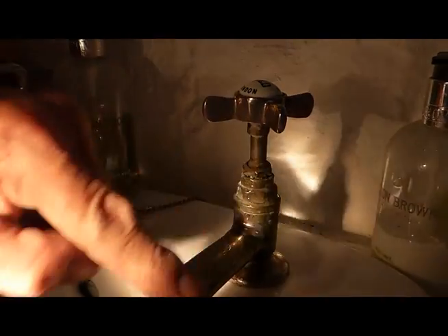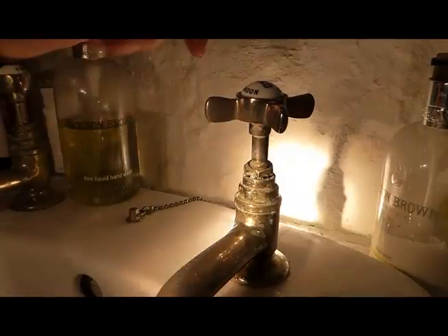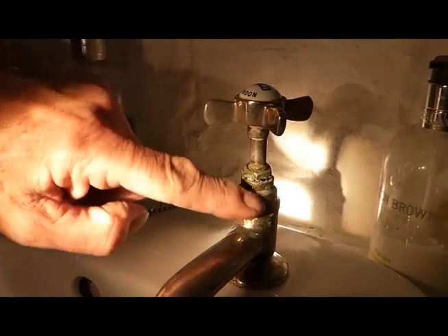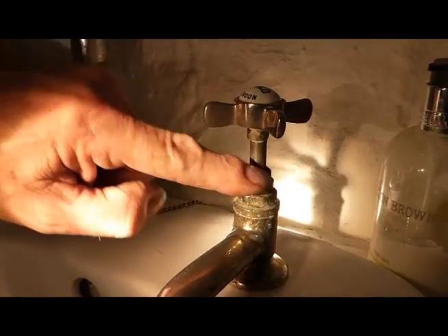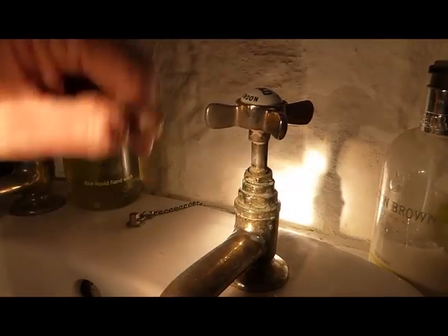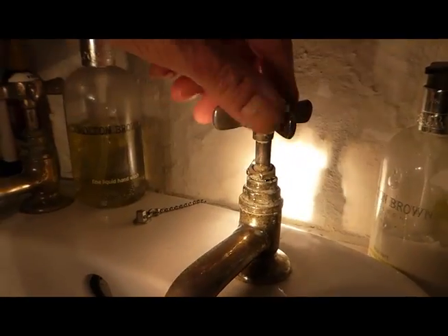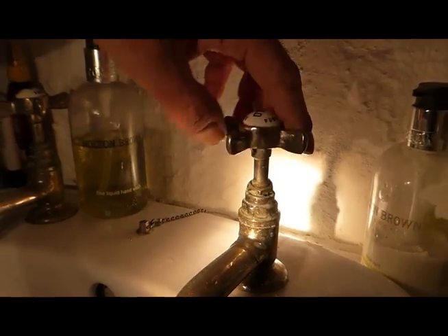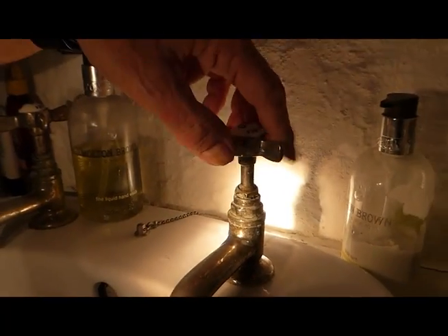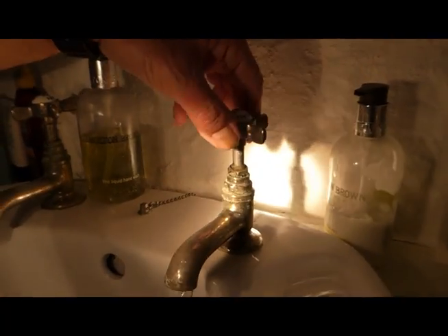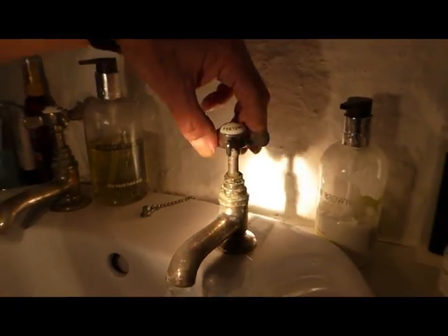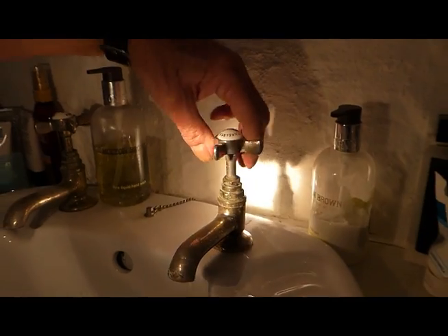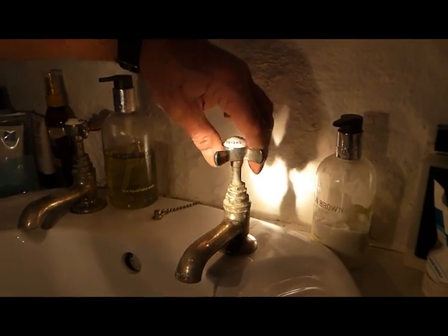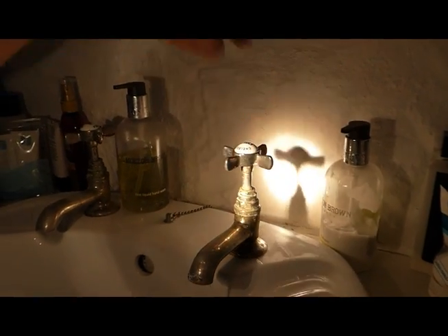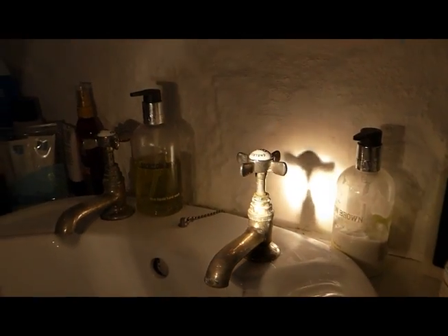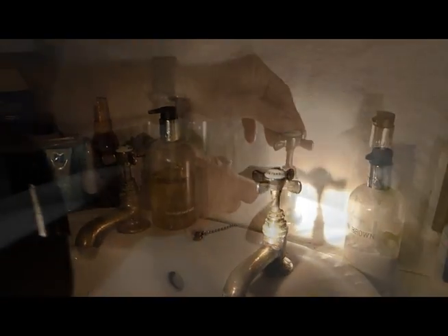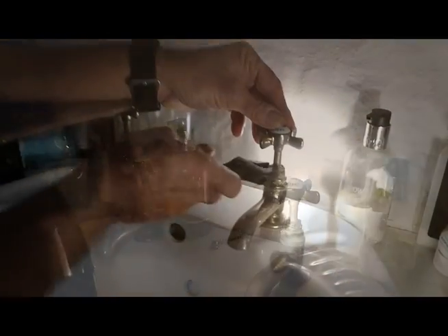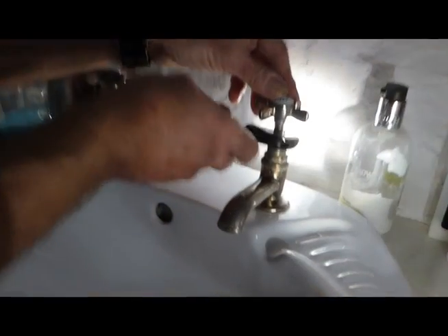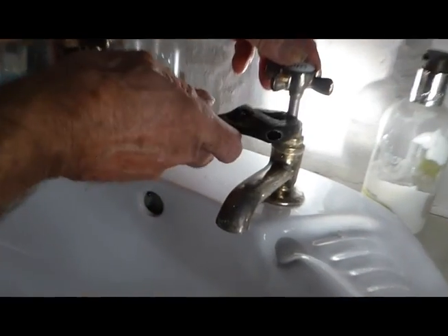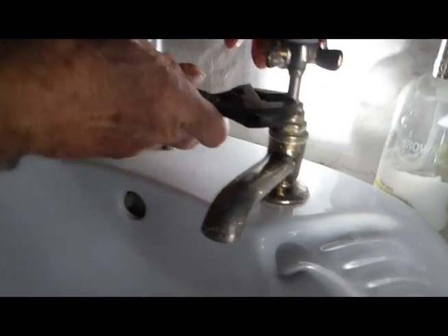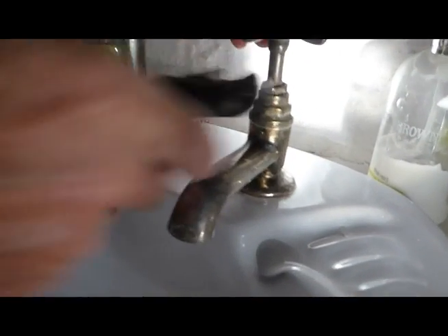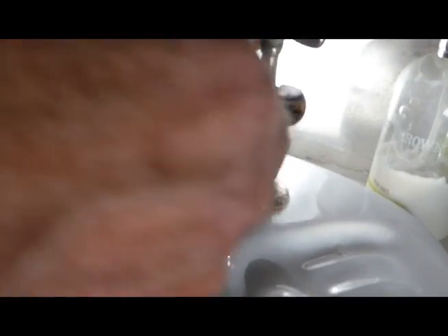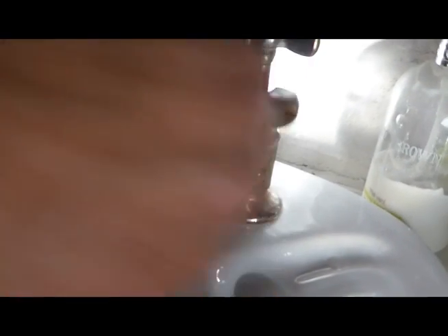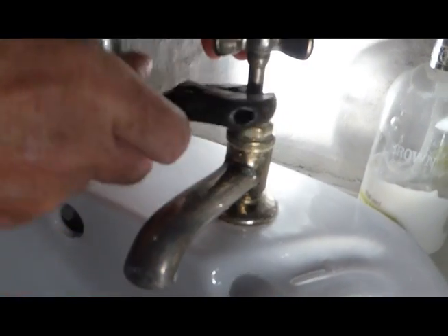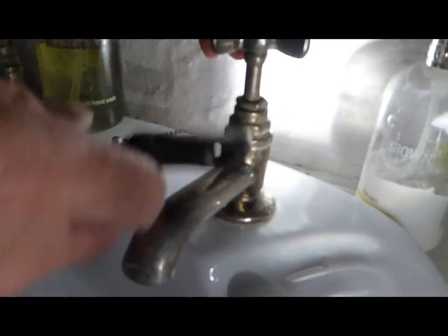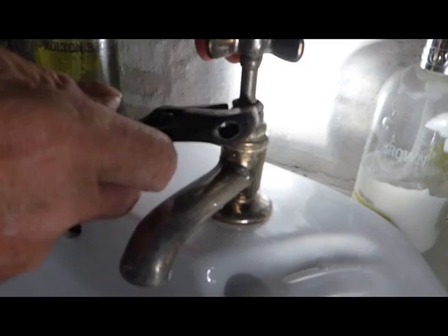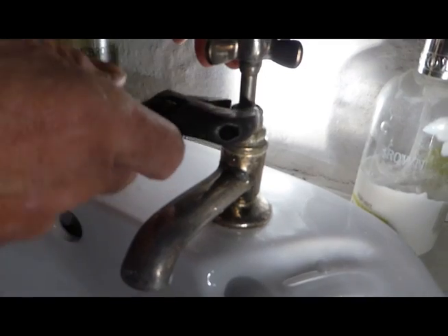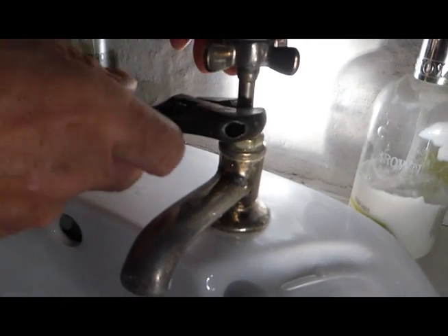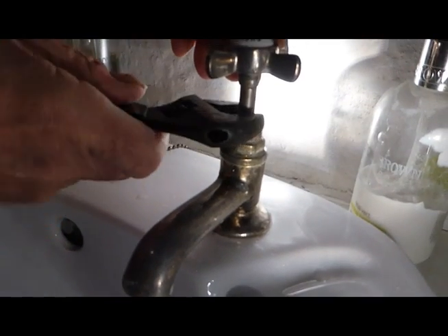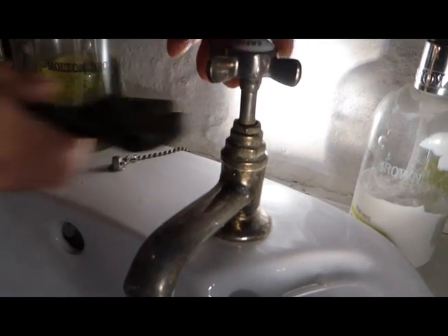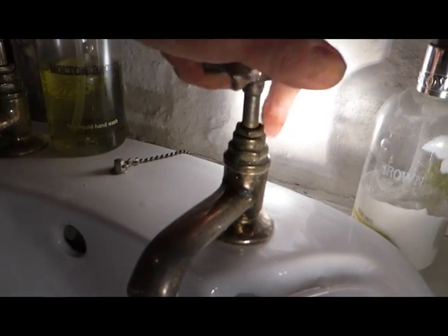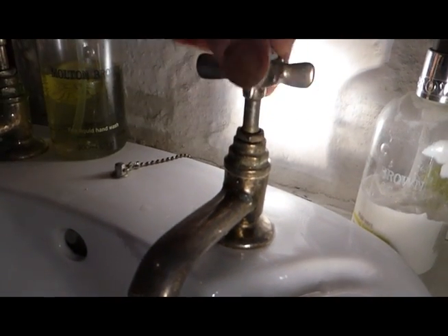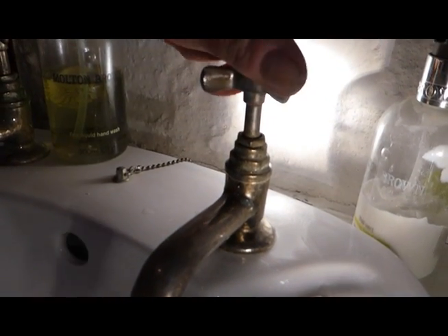So I'm just going to show you quickly how to do this one — it's not too much of a job. Now this is the packing box — we call it a packing box on a tap. A lot of times you can just tighten it up and it will stop that drip.